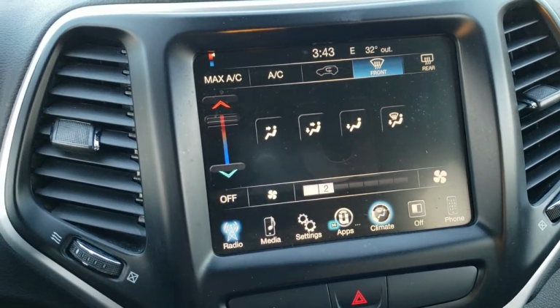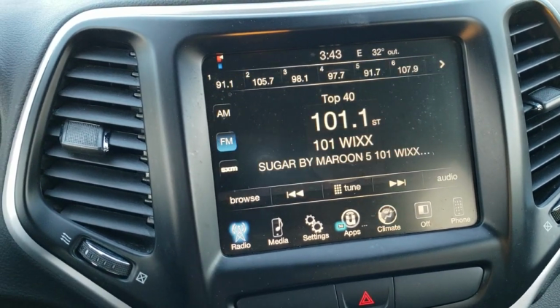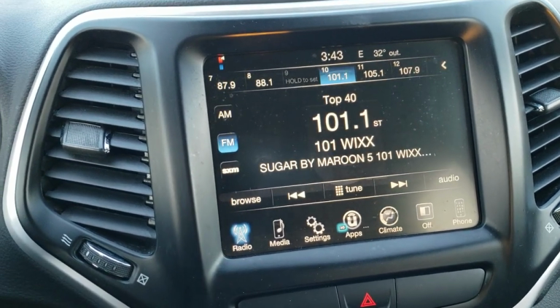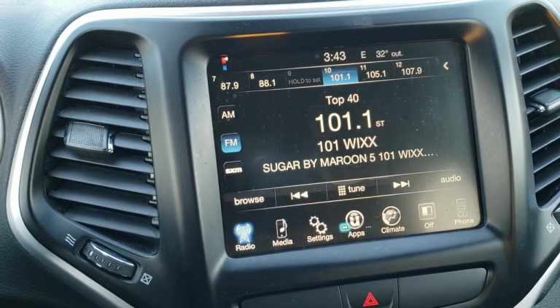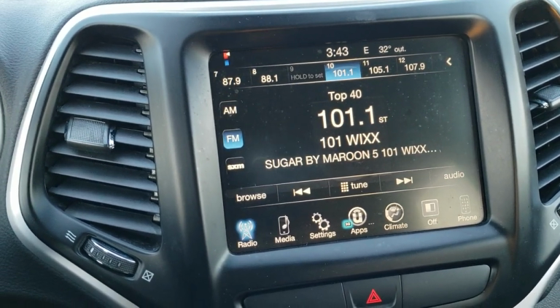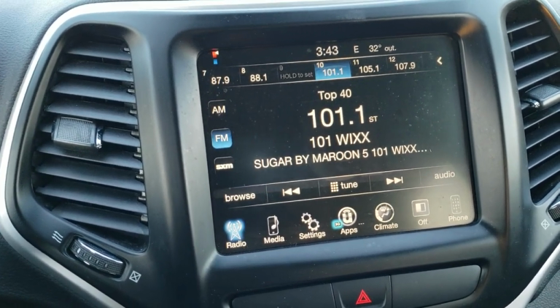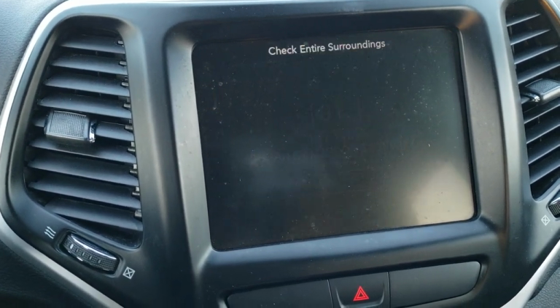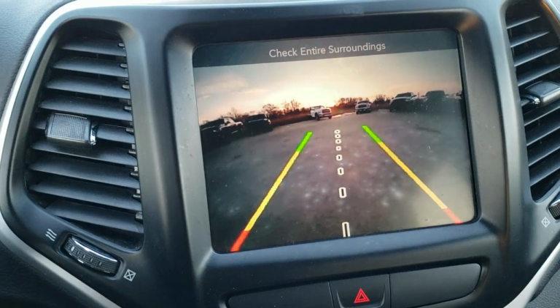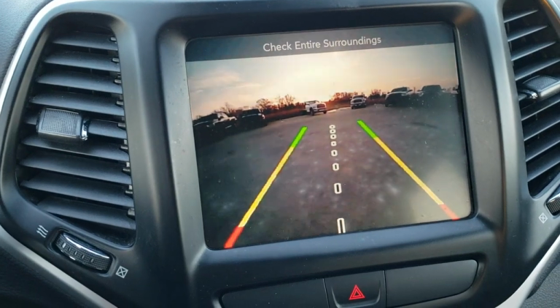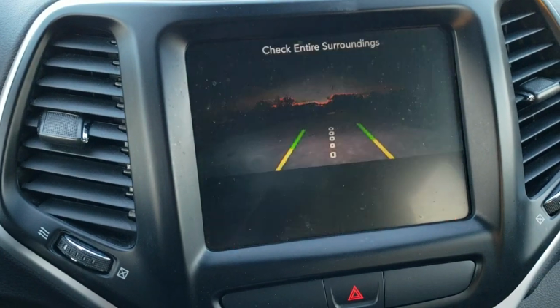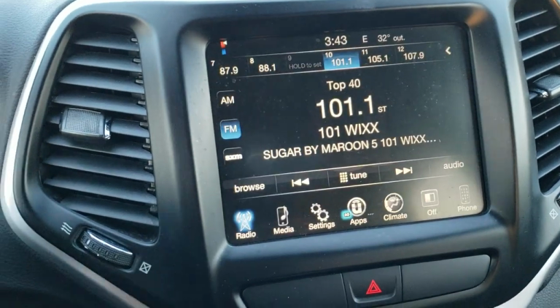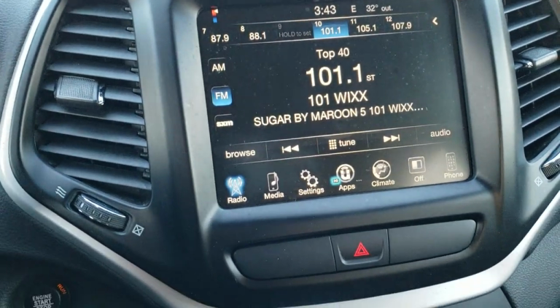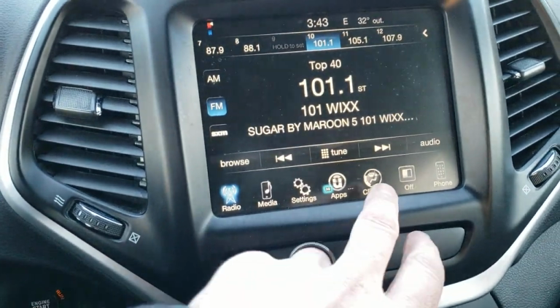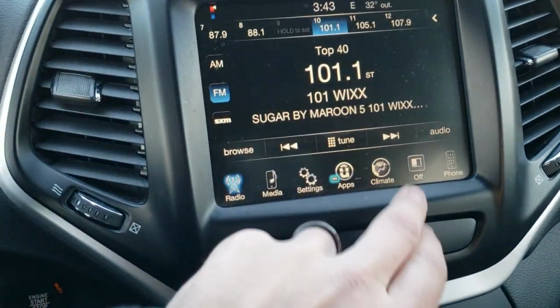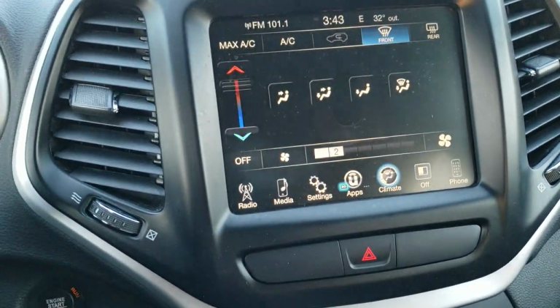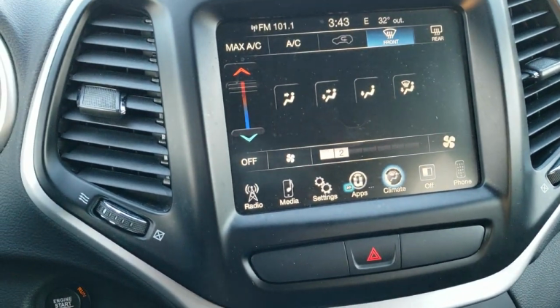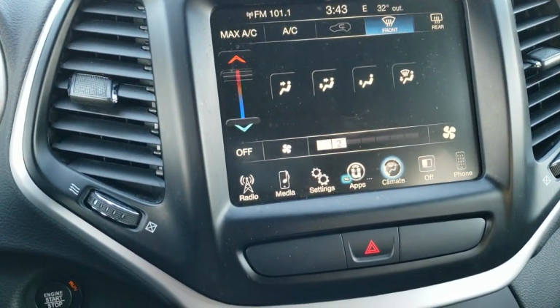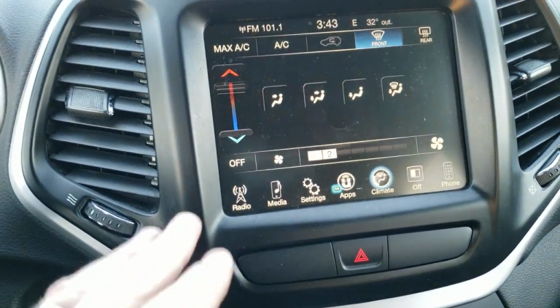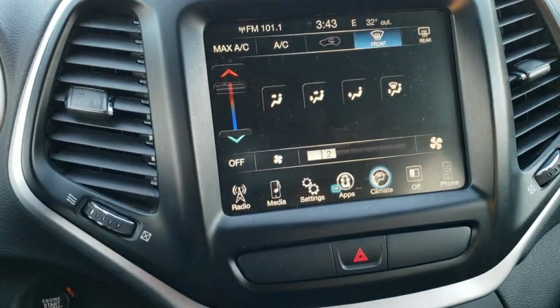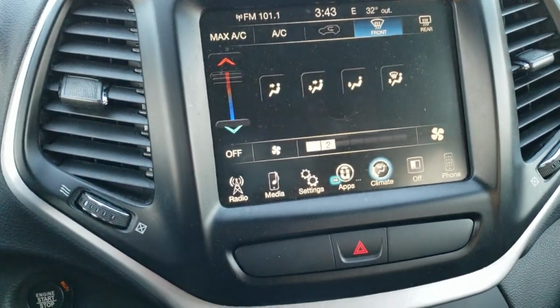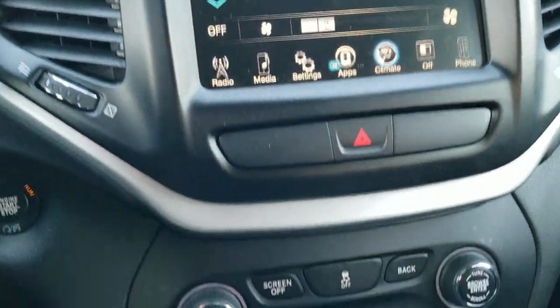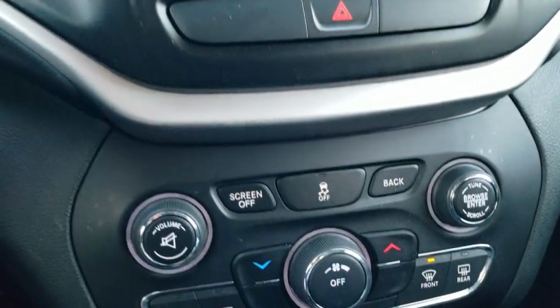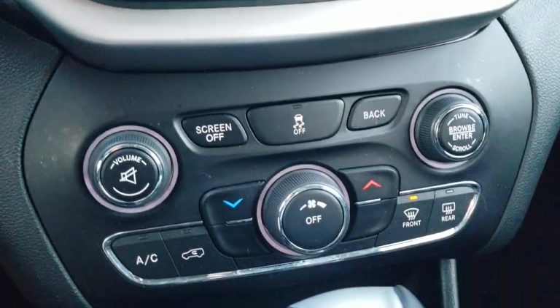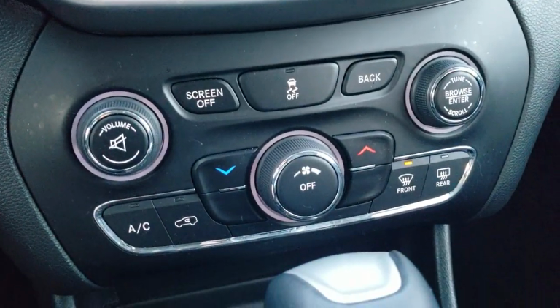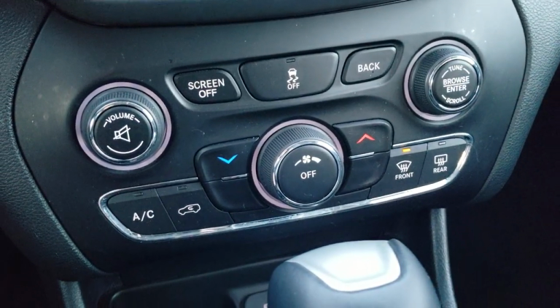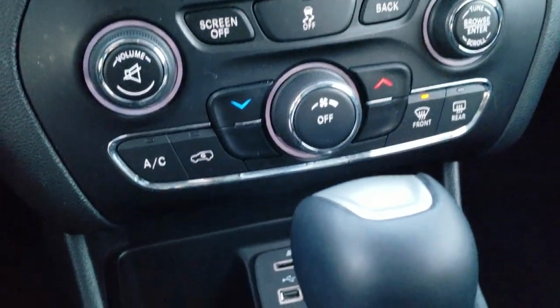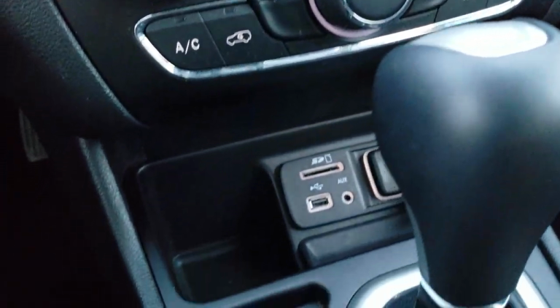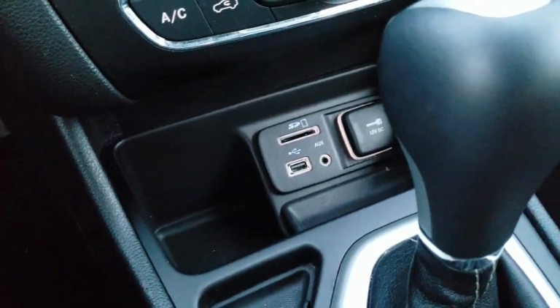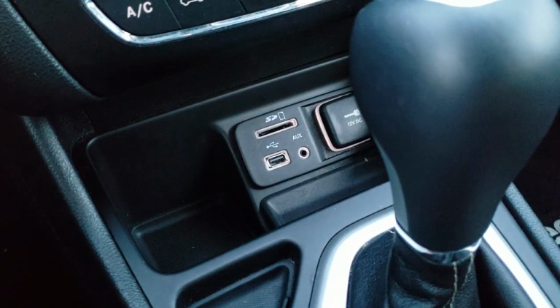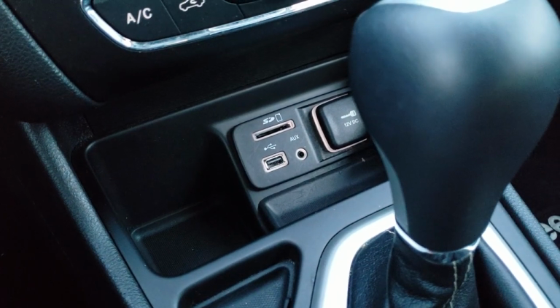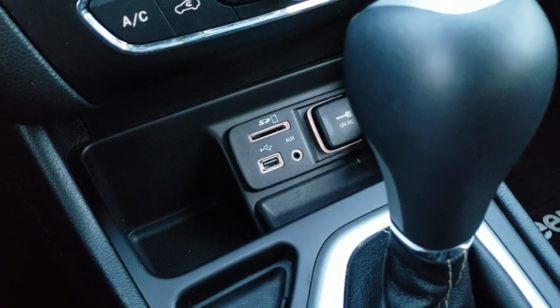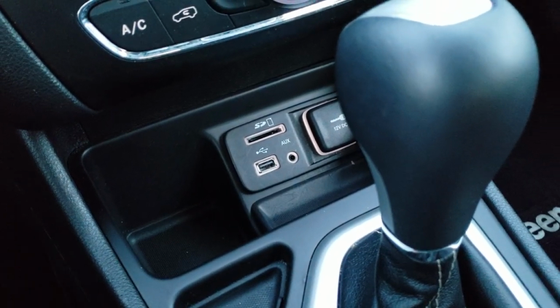You get AM, FM, and Sirius XM radio capabilities. You also get your backup camera right there on the screen. You can do your climate control on the touch screen, or if you prefer, you get climate control down below with more tactile buttons. There's also an SD card slot, USB, and an AUX jack.